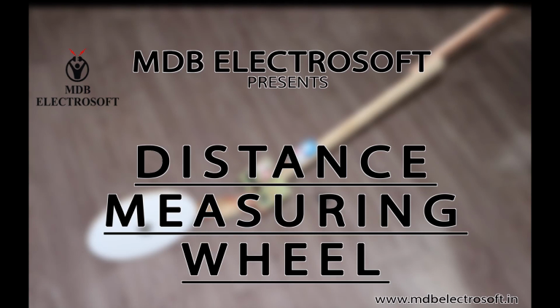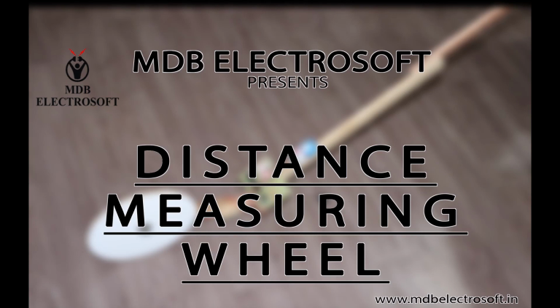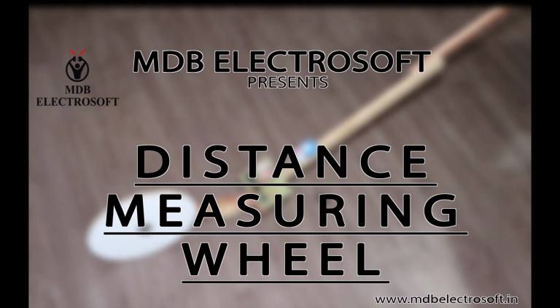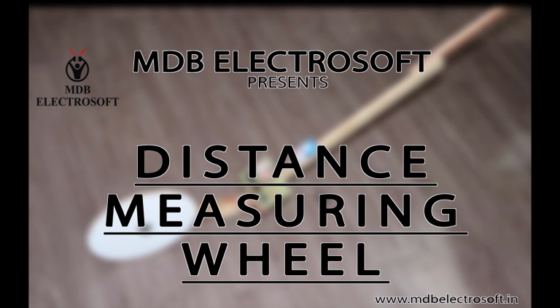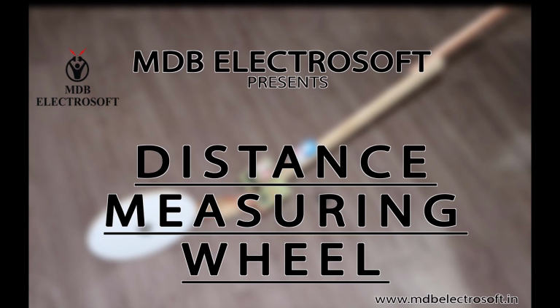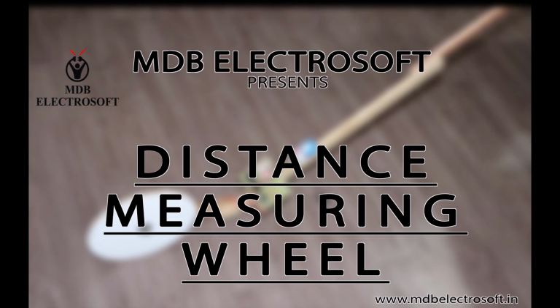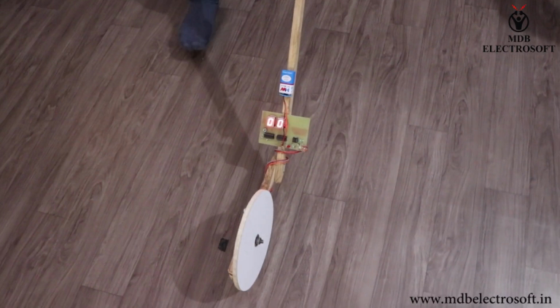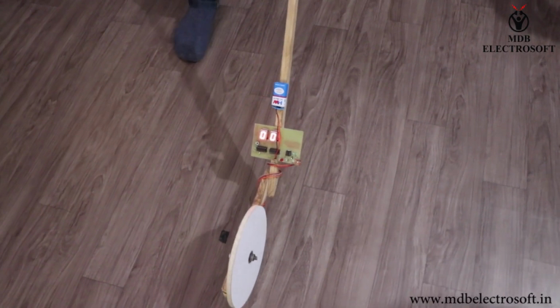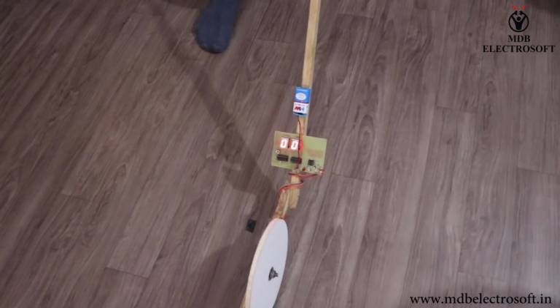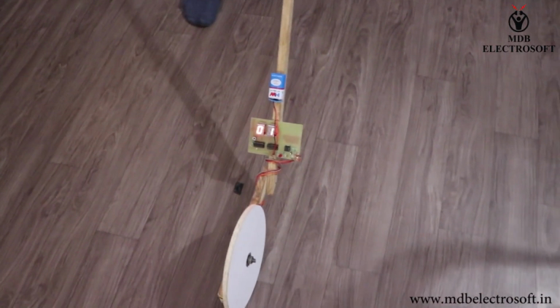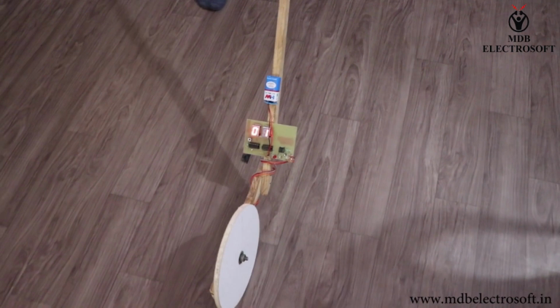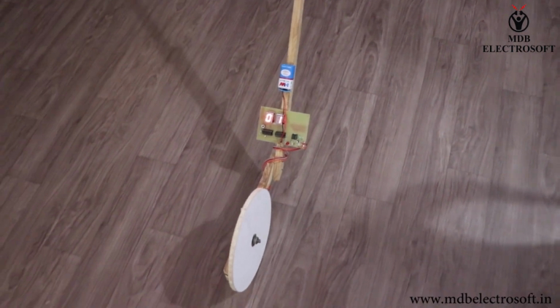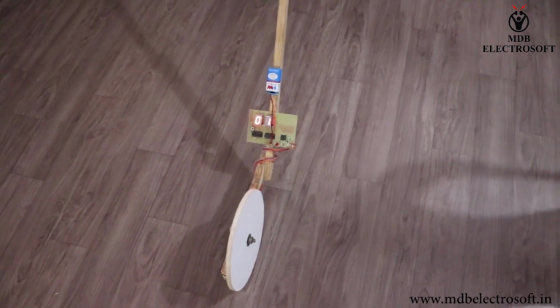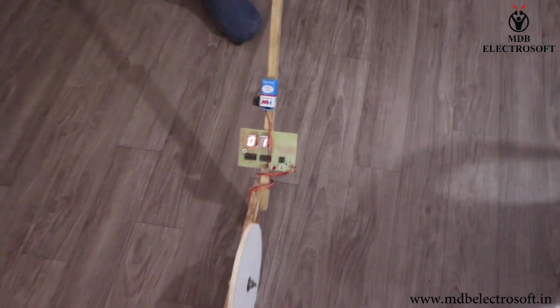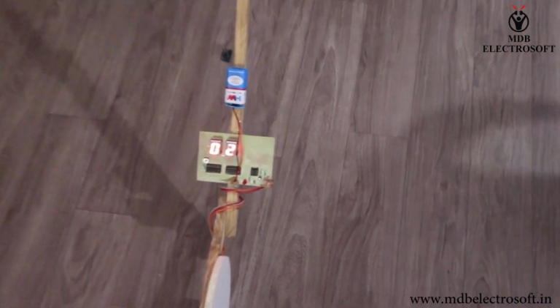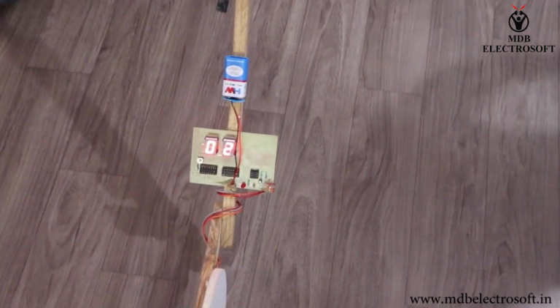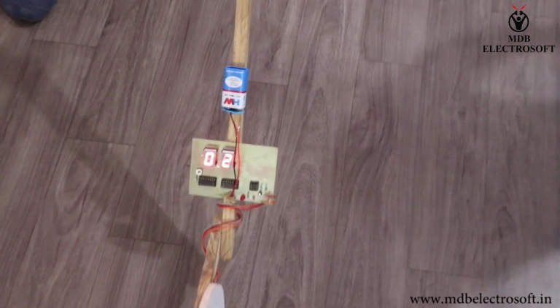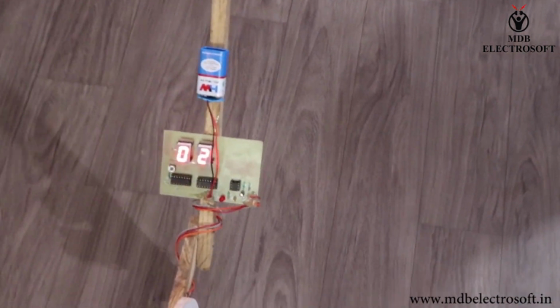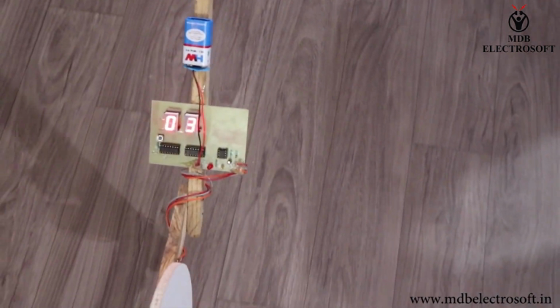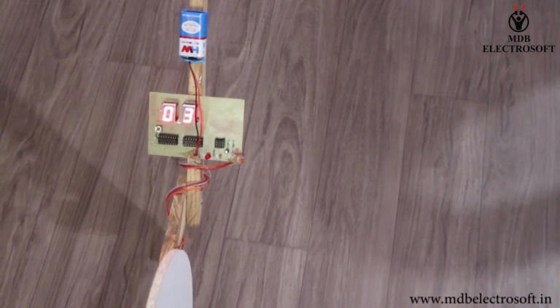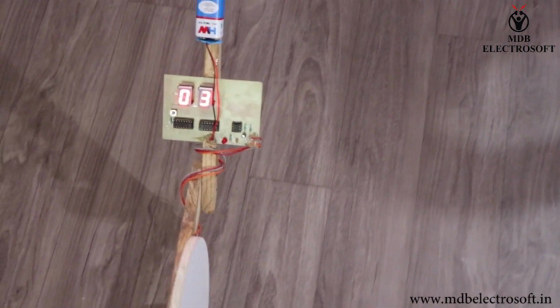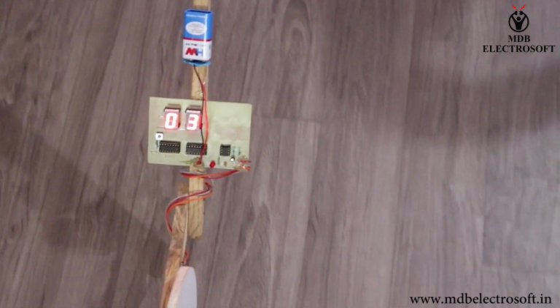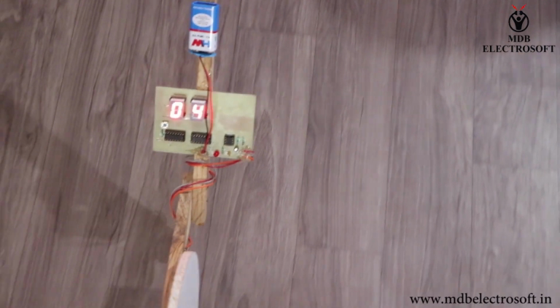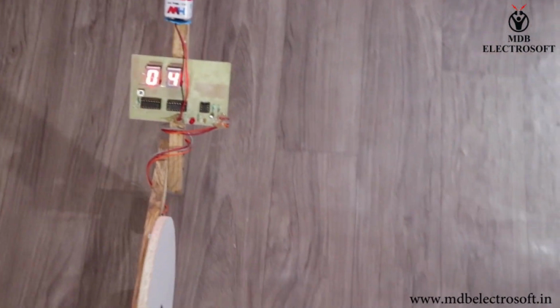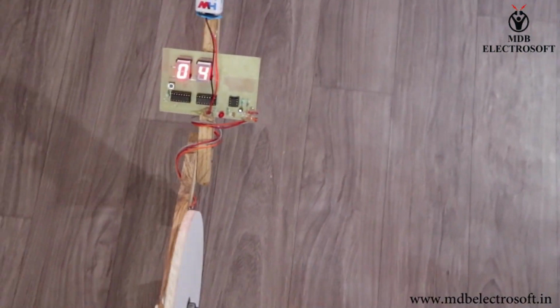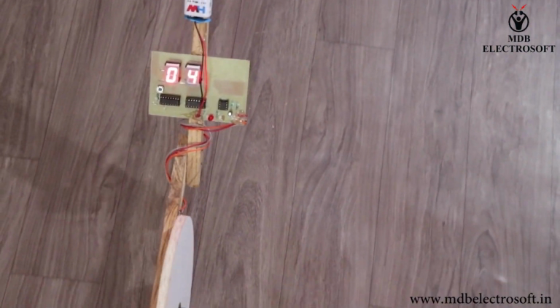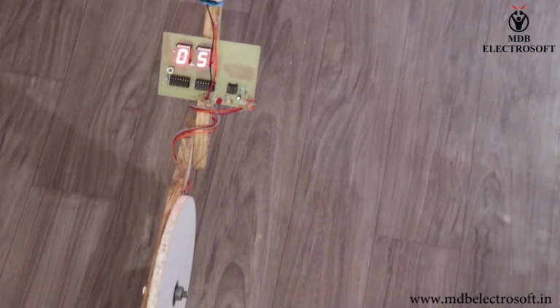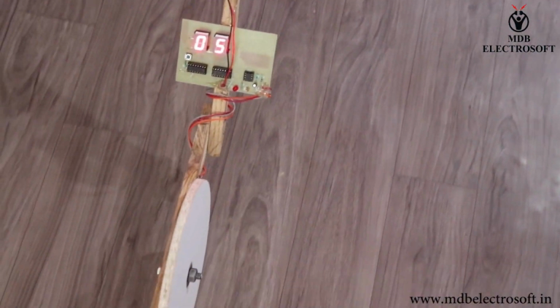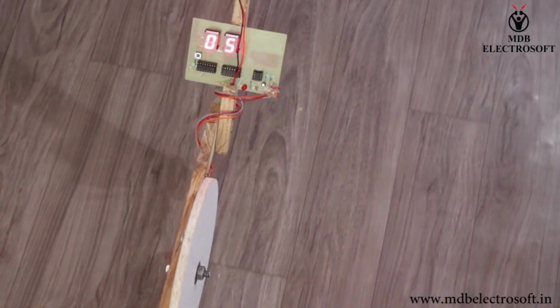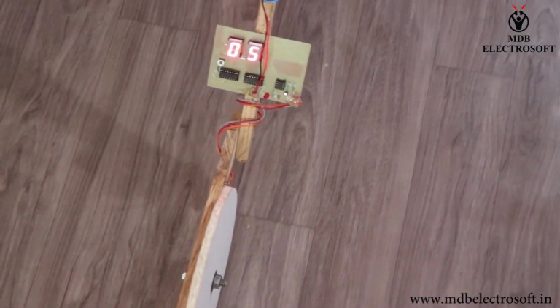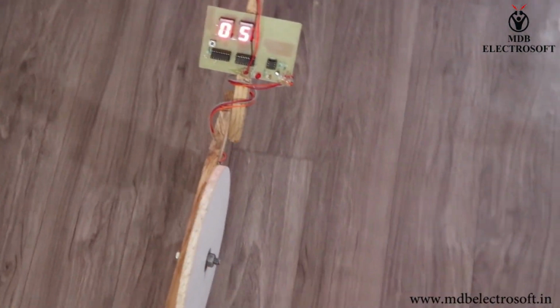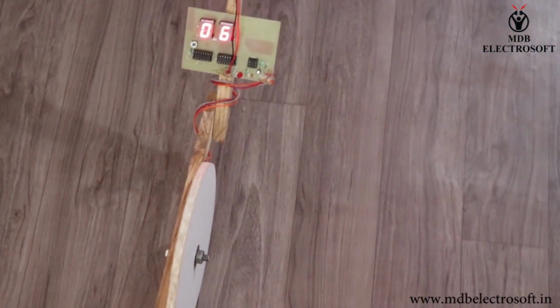Welcome to MDB Electrosoft. In this video we are going to make a distance measuring wheel. It is a wheel that, along with a circuit, measures the distance in terms of feet and displays it on a 7 segment LED.